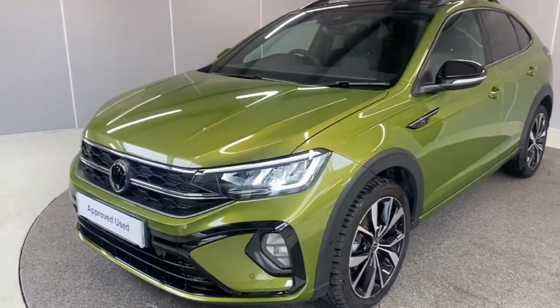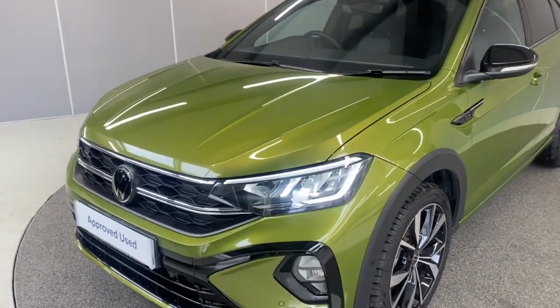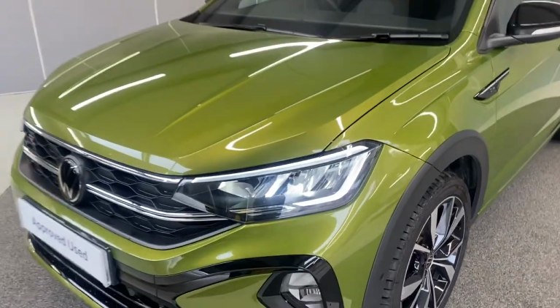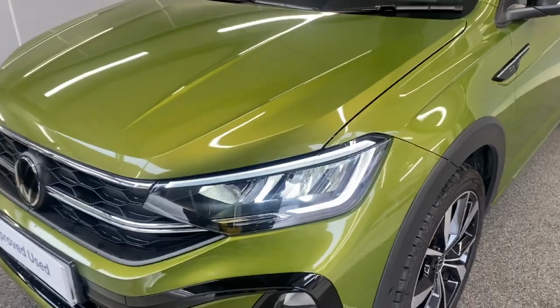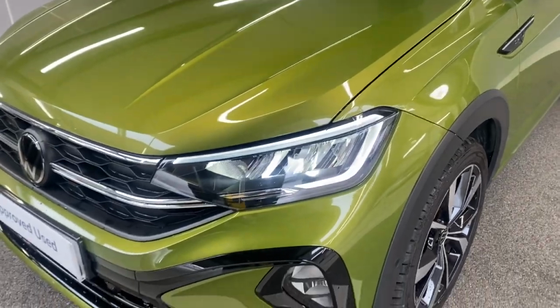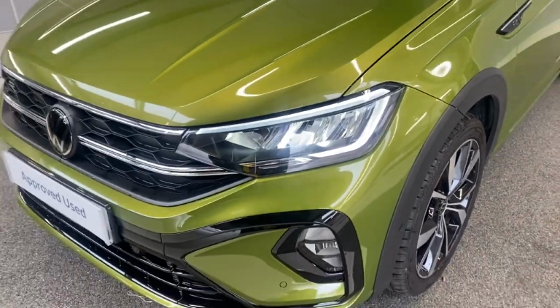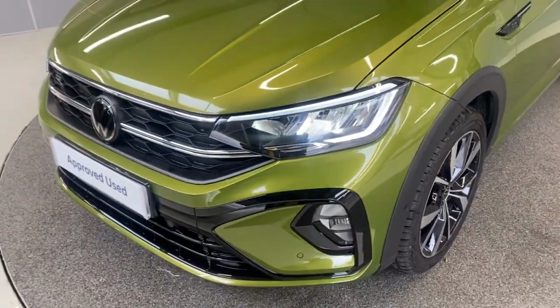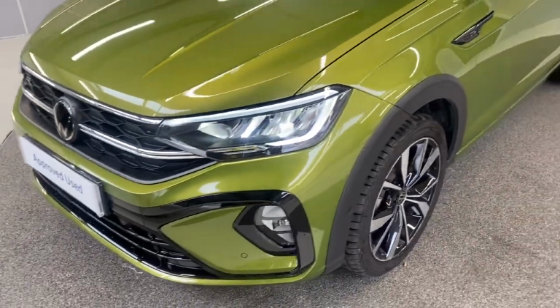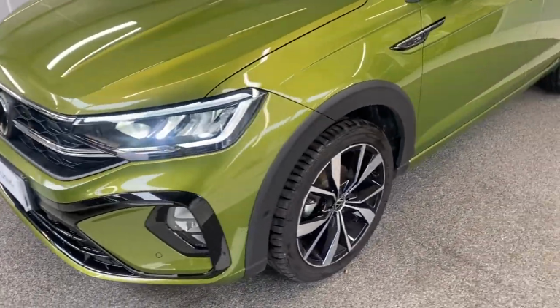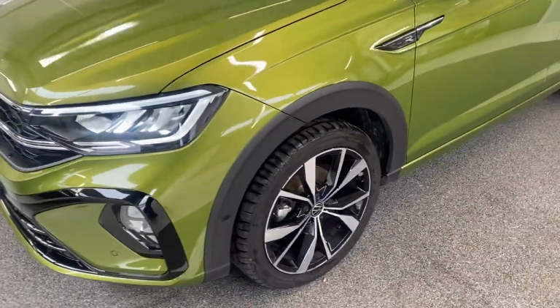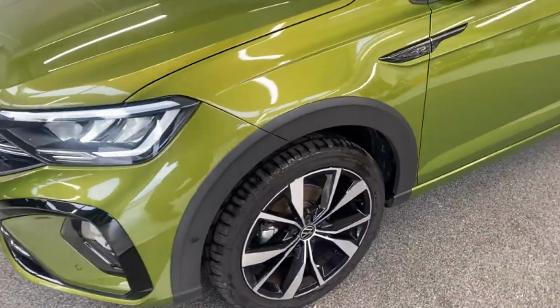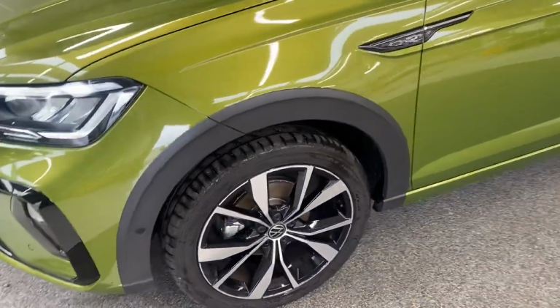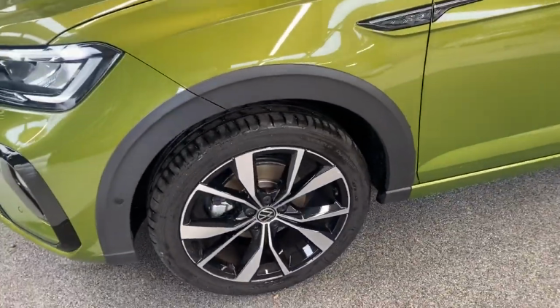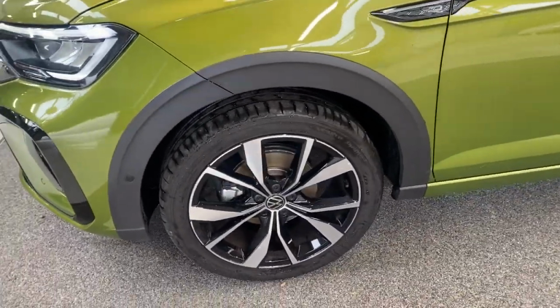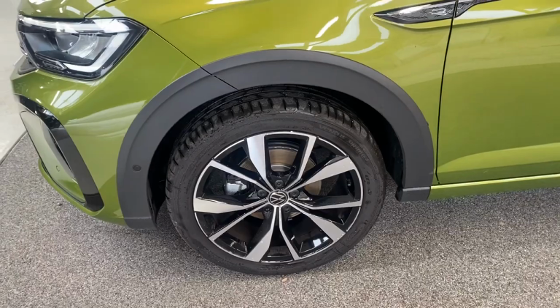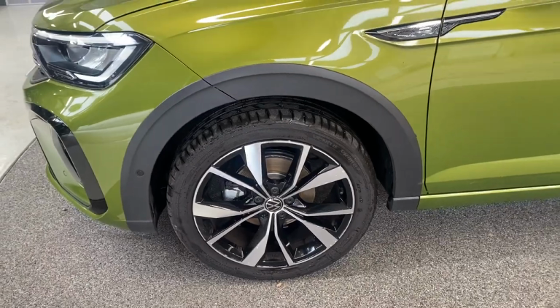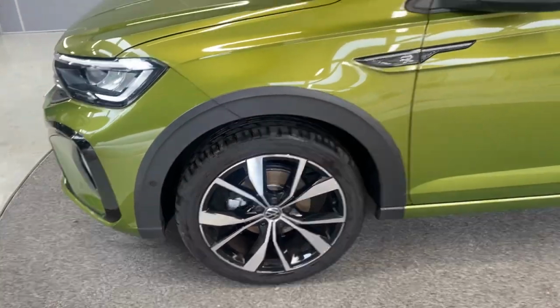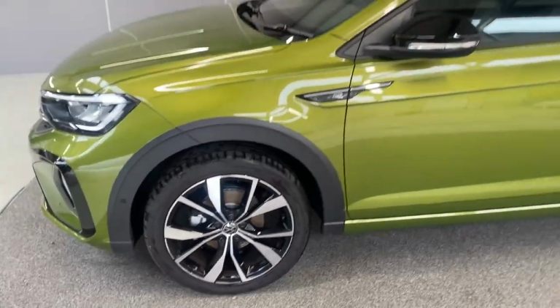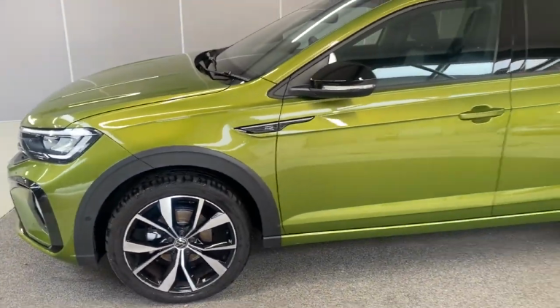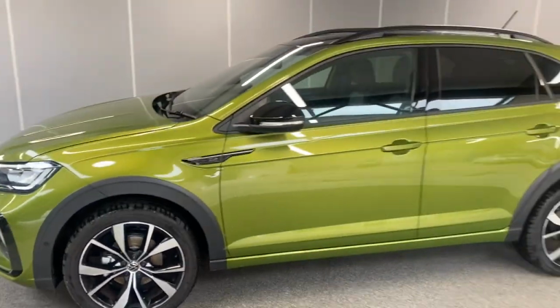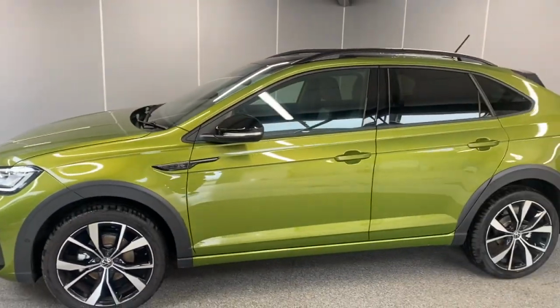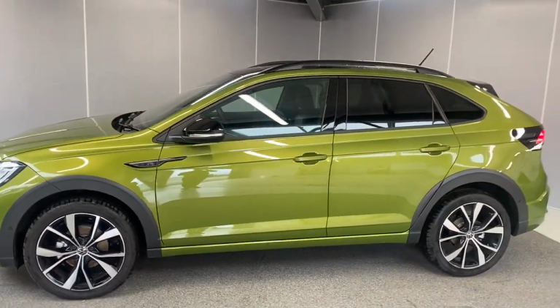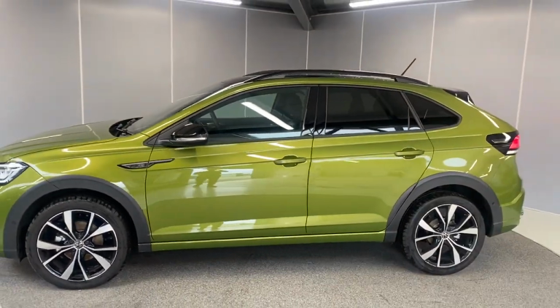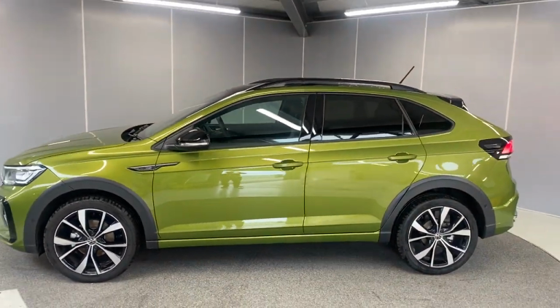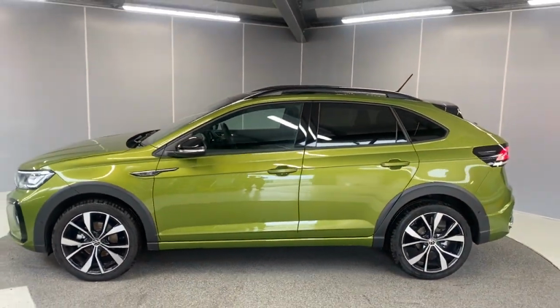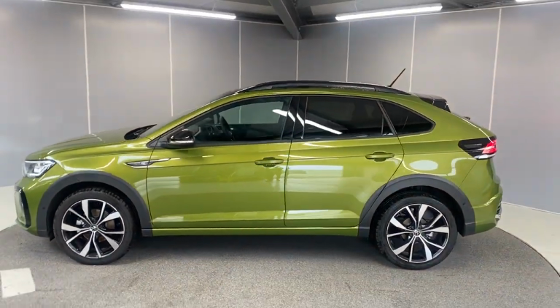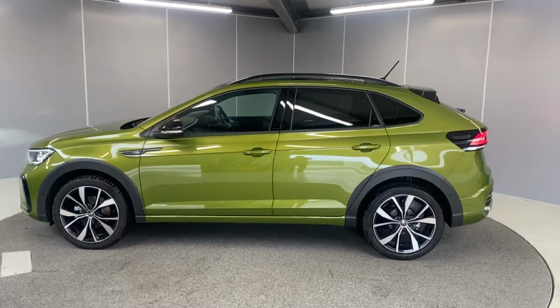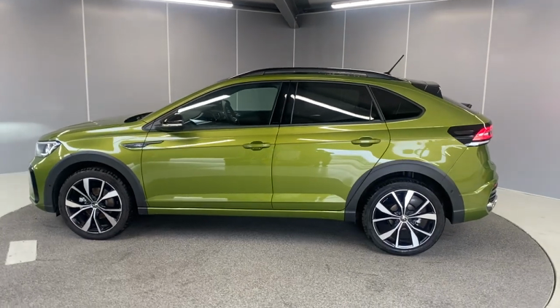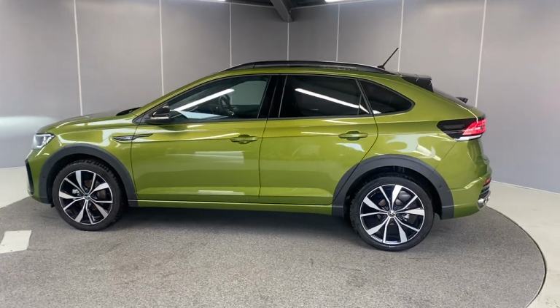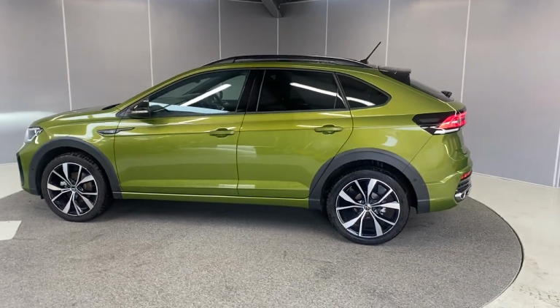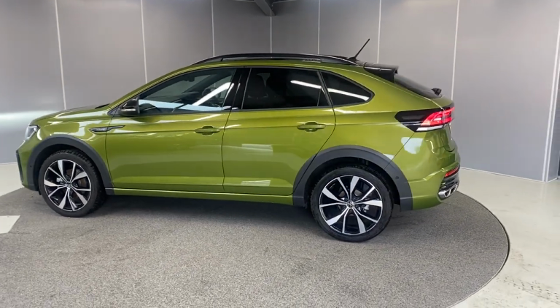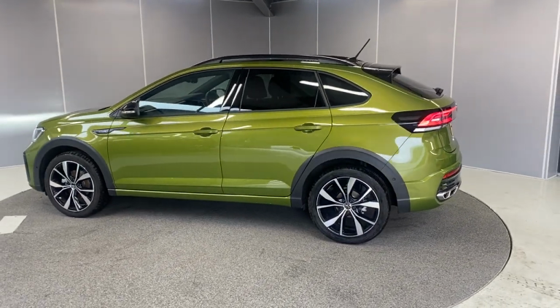At the front we've got the LED headlights and the front fog lights, along with the upgraded 18-inch Misano black diamond-turned alloy wheels. We've also got the contrasting black roof rails and tinted rear windows.